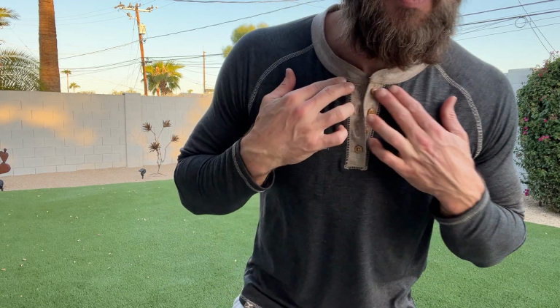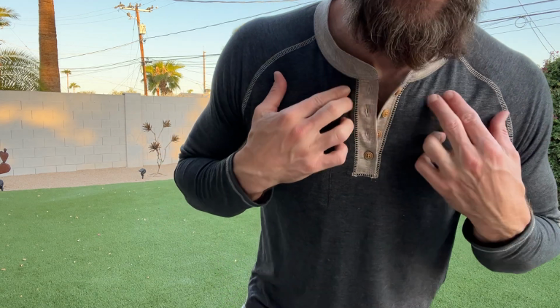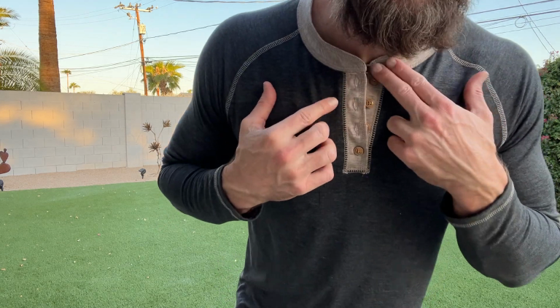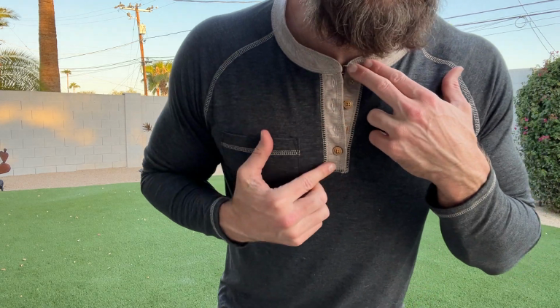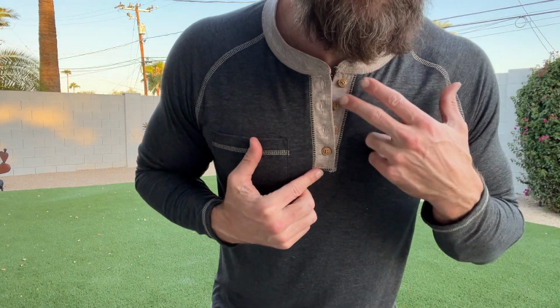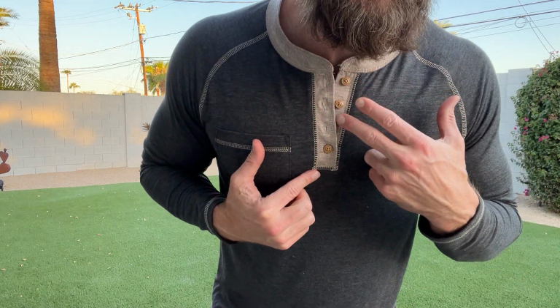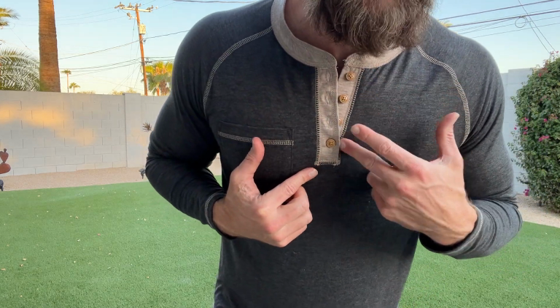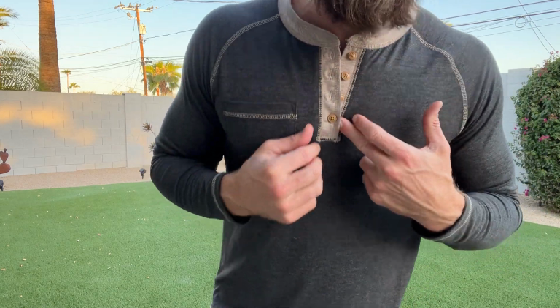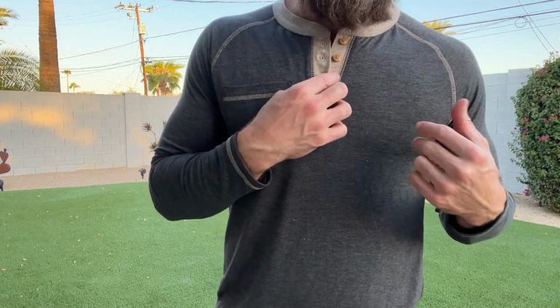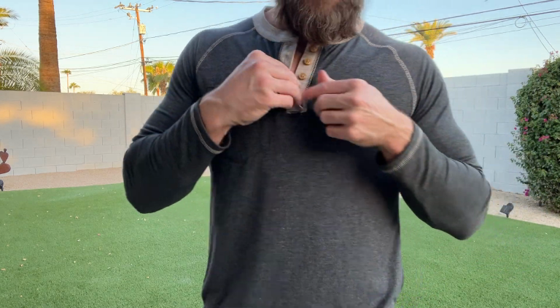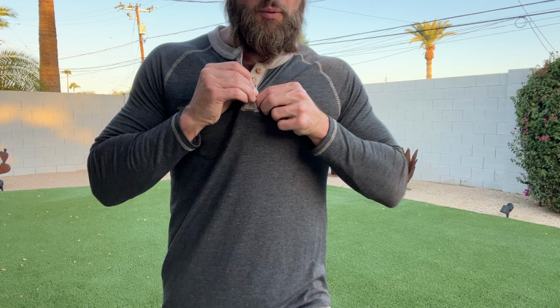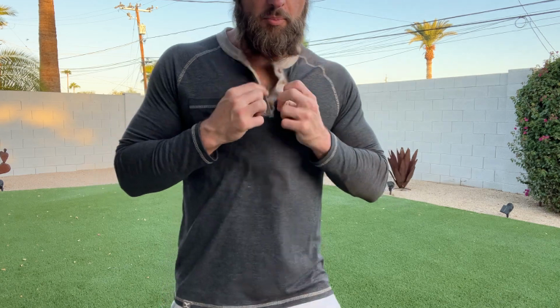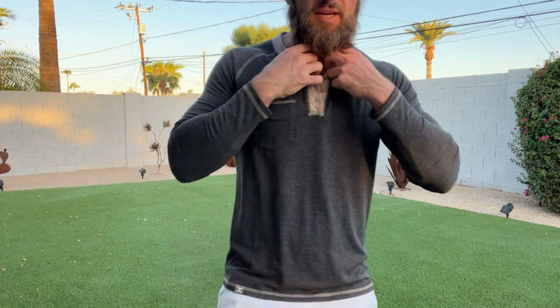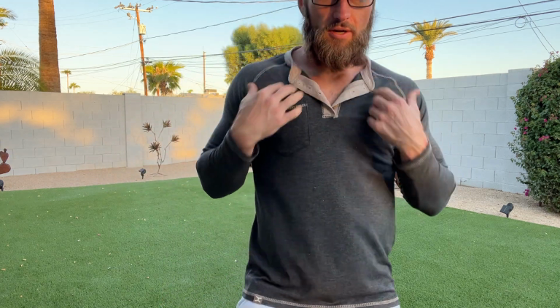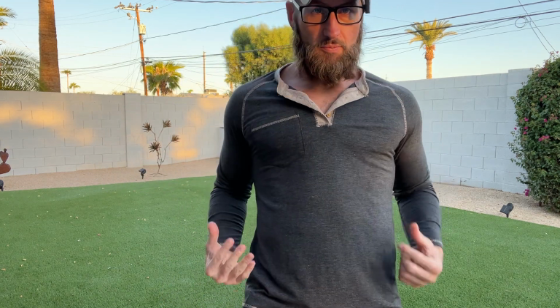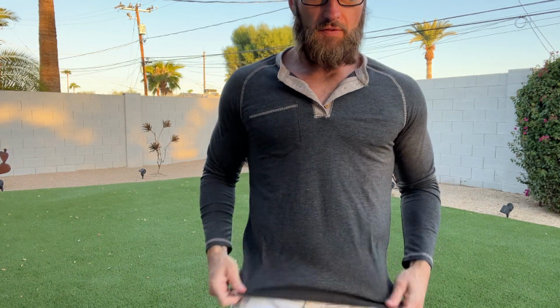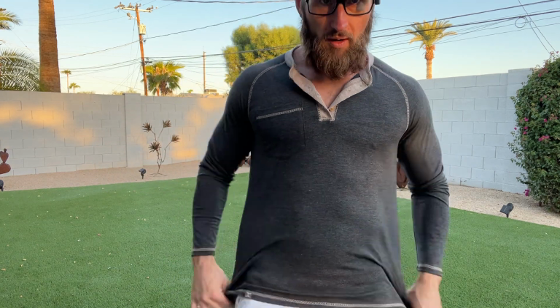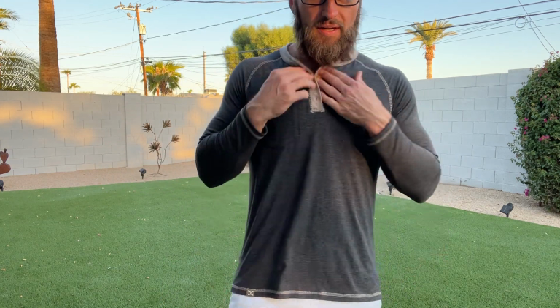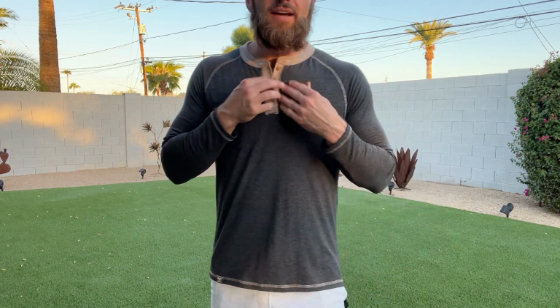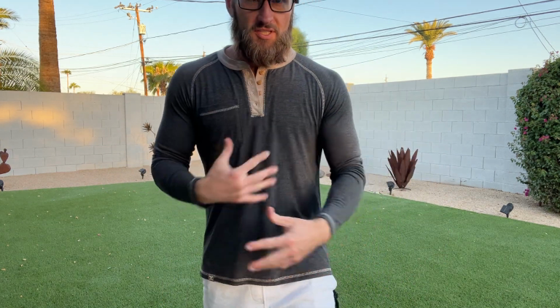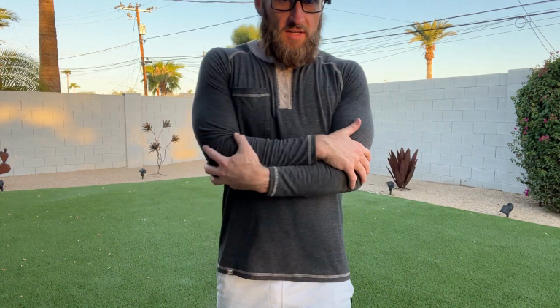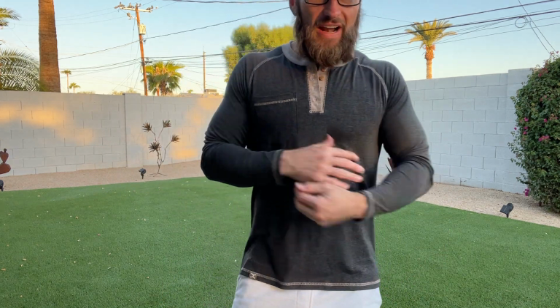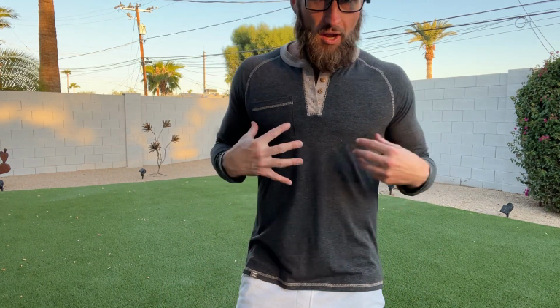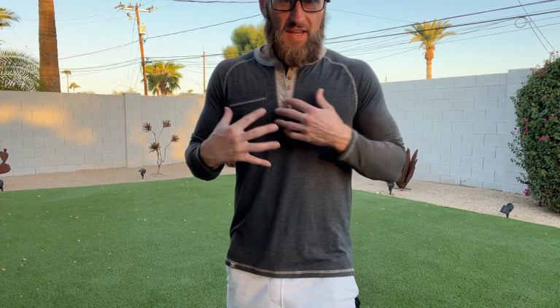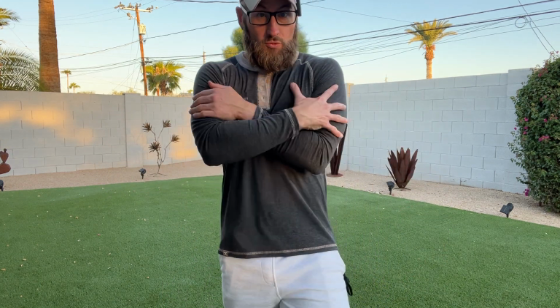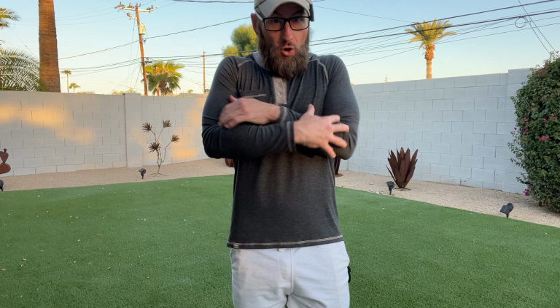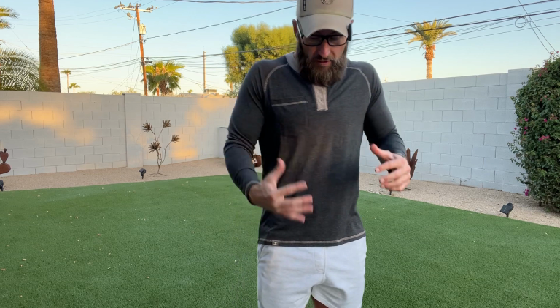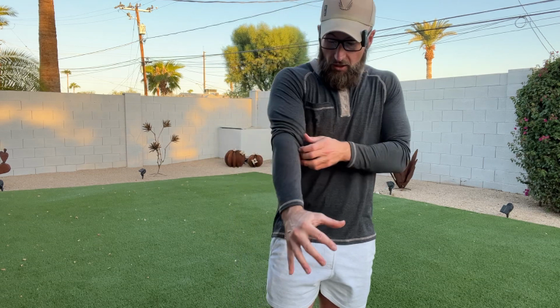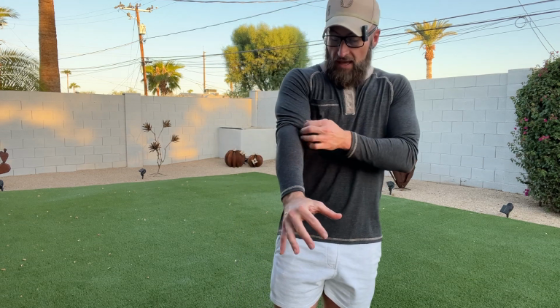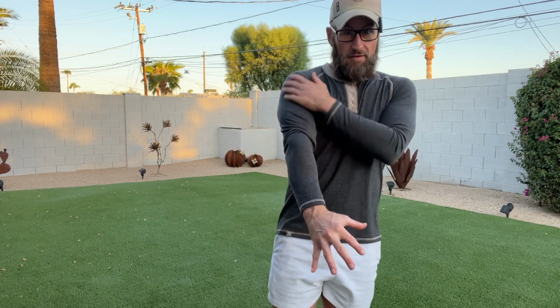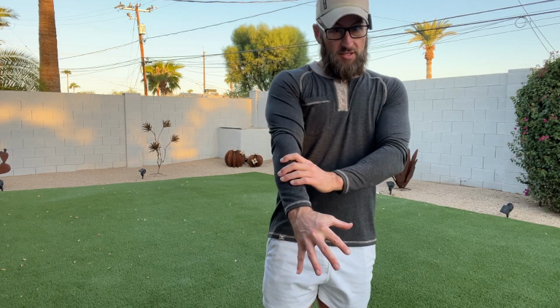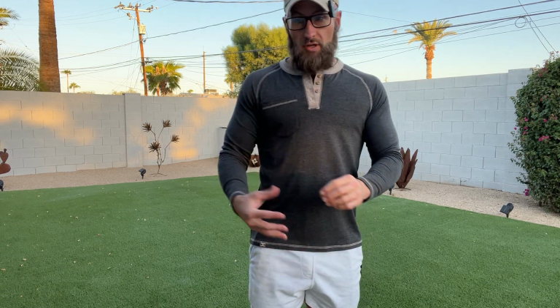You can see we've got one, two, three, four buttons there. Got one of them buttoned. Here it is with it fully unbuttoned. This shirt is very soft. It feels so freaking good, and it fits so good.